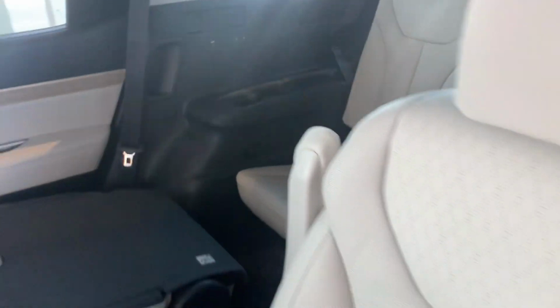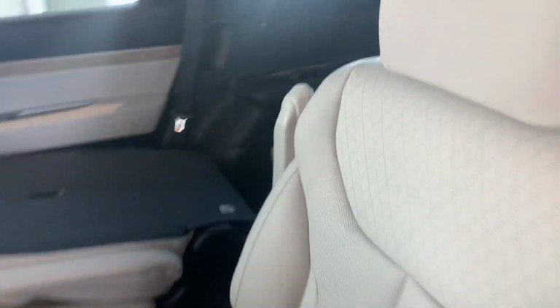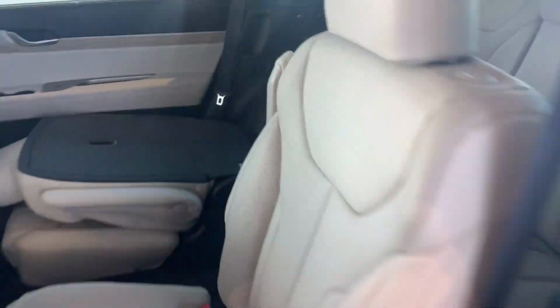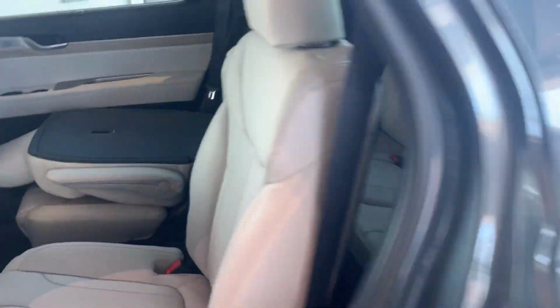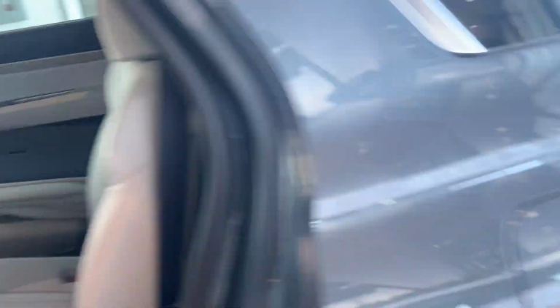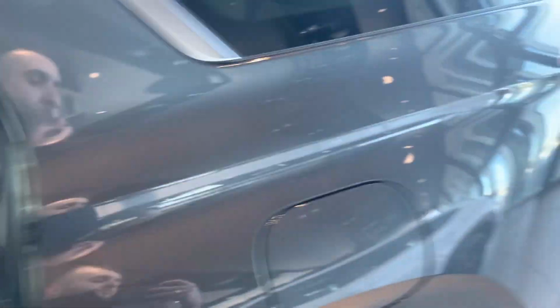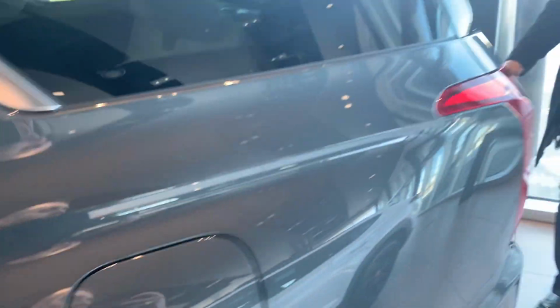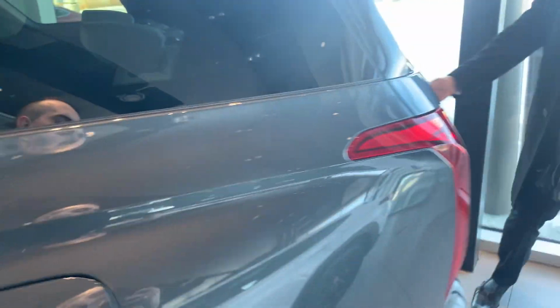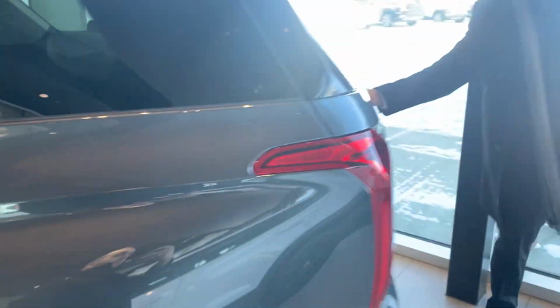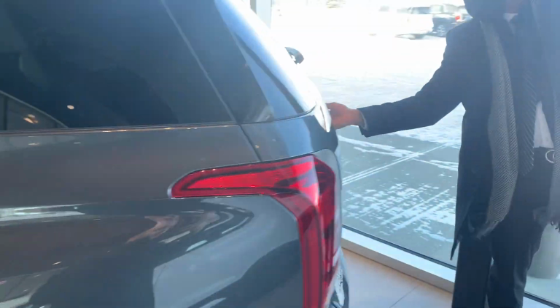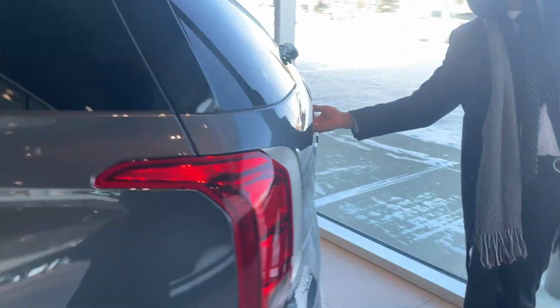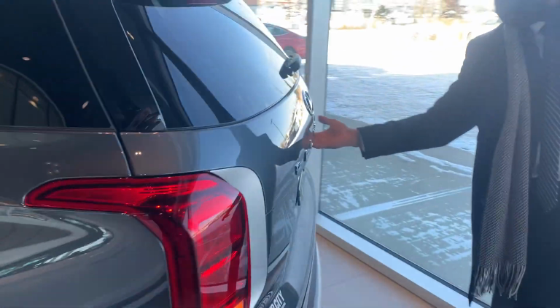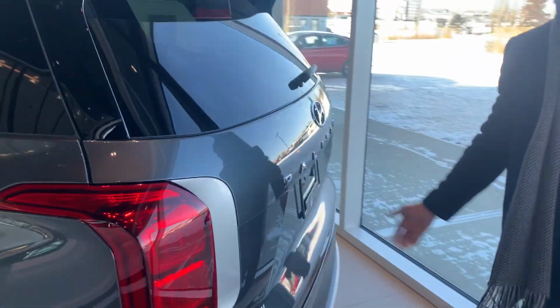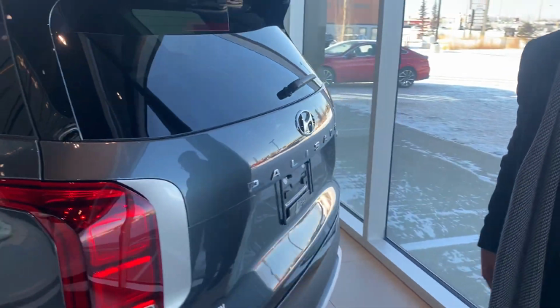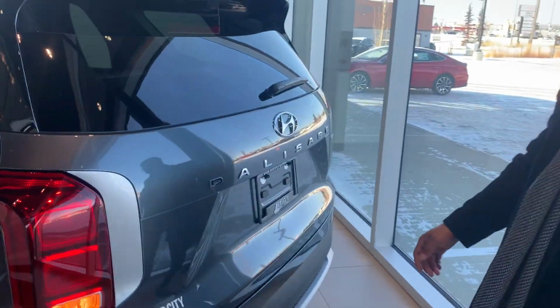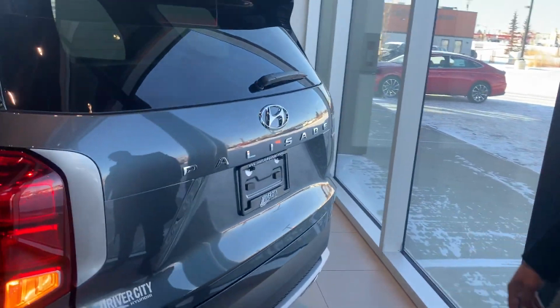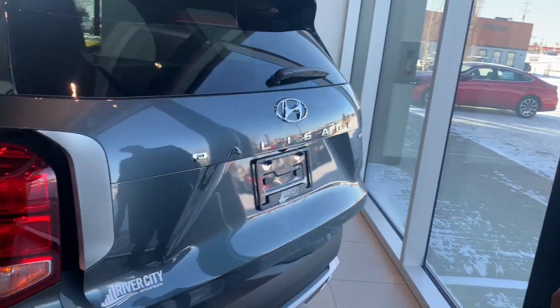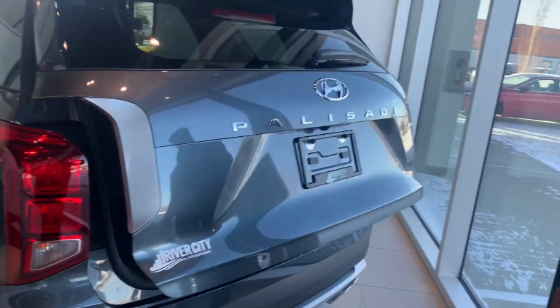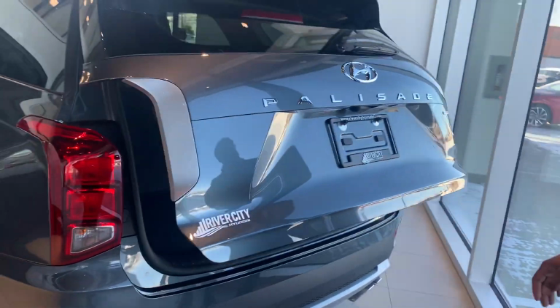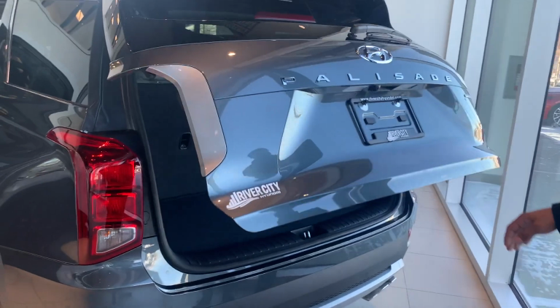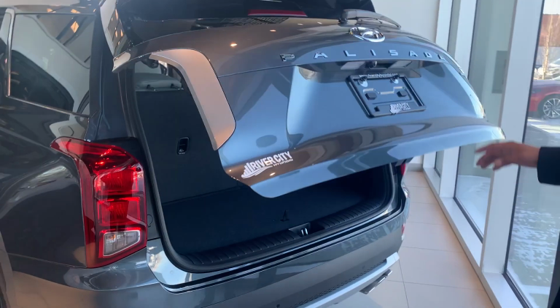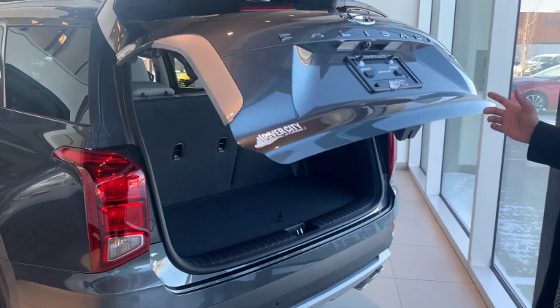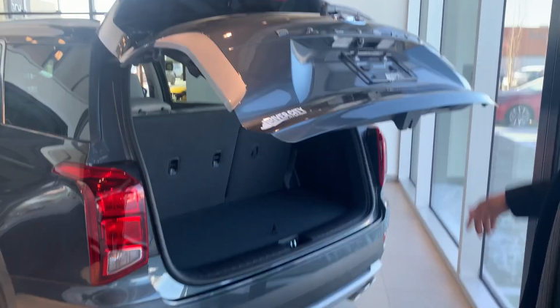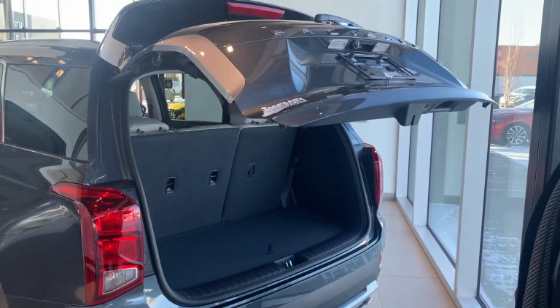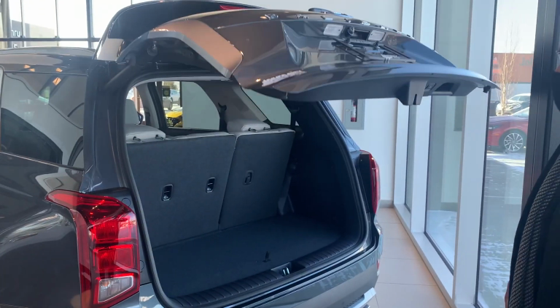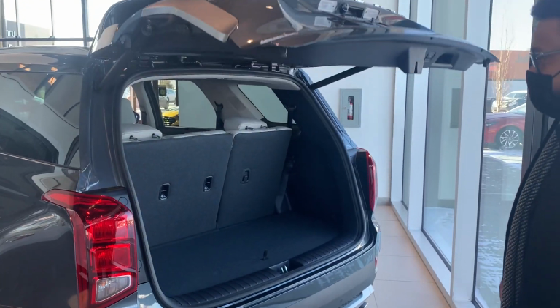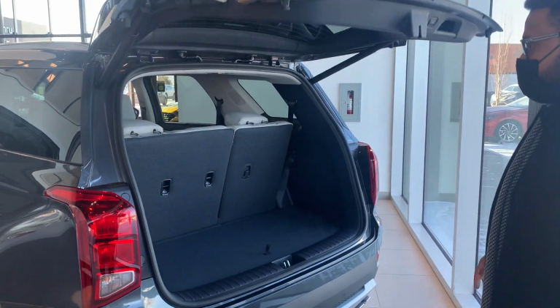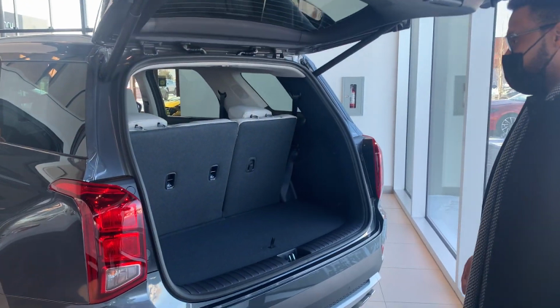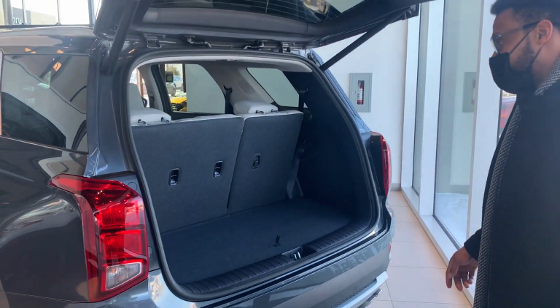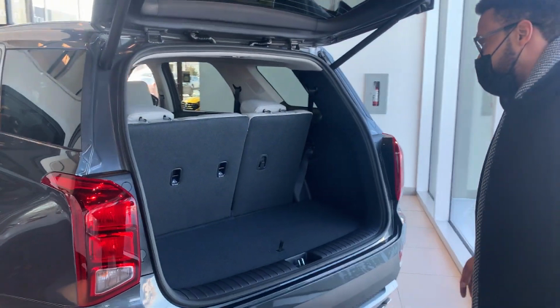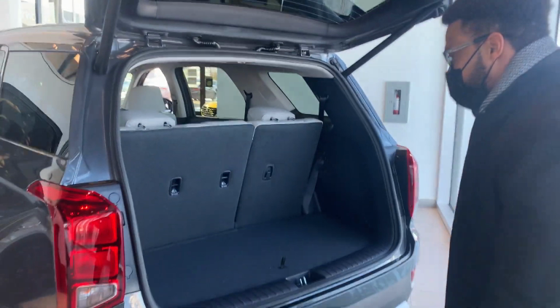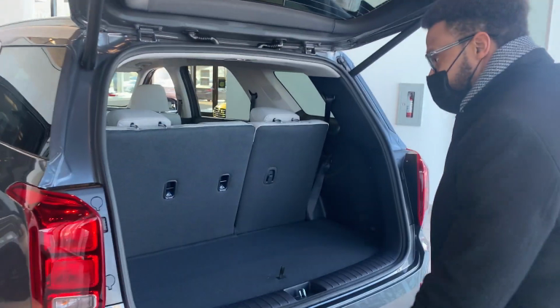And if you're coming to the back, with one click of a button, you can see the tailgate rises.